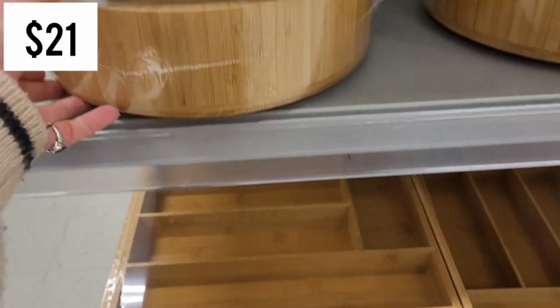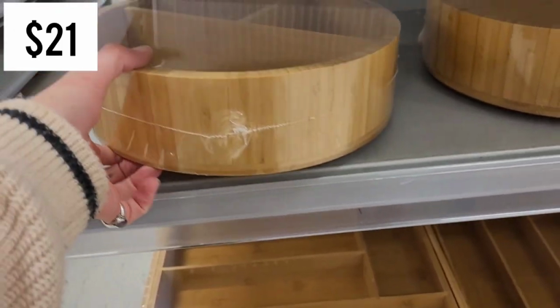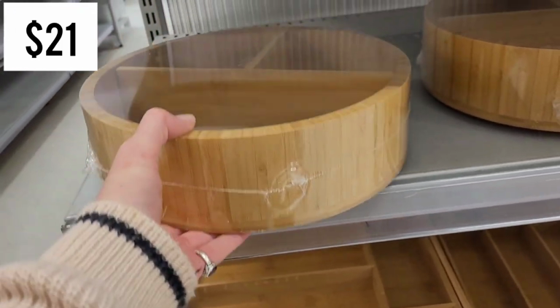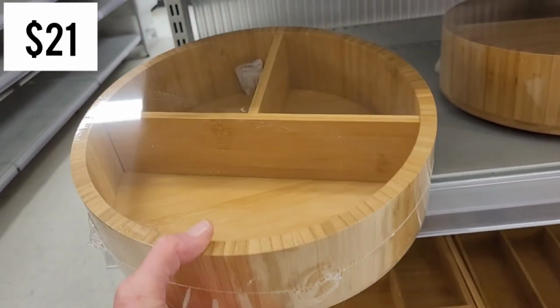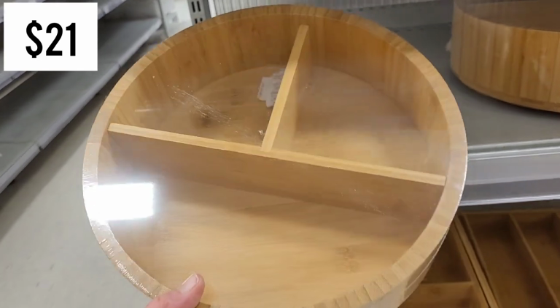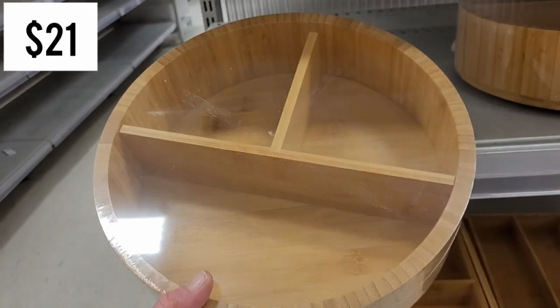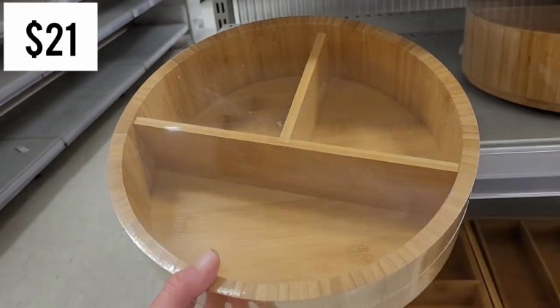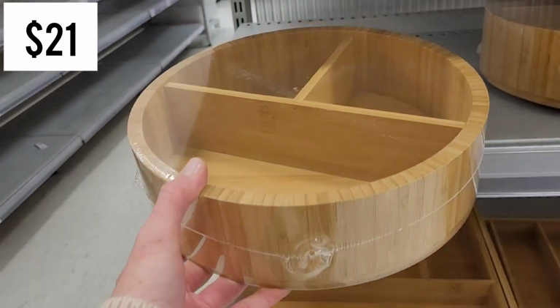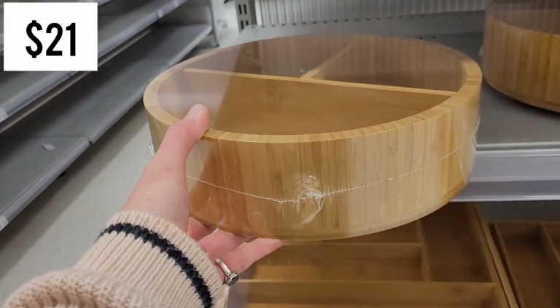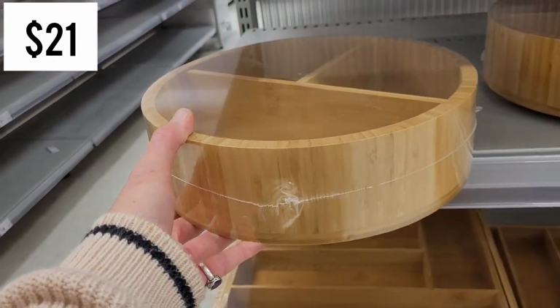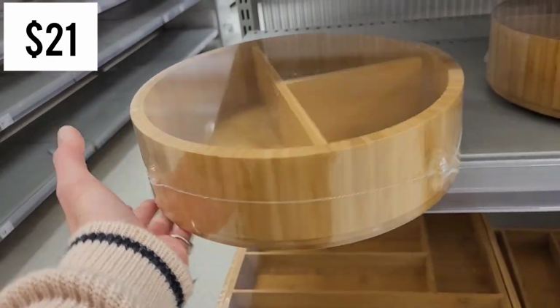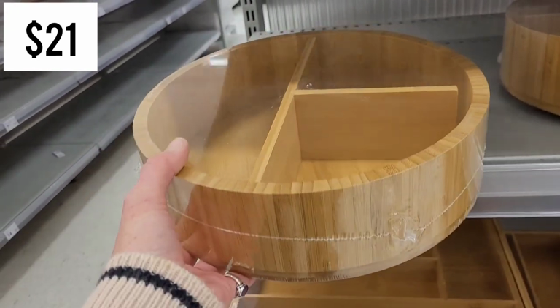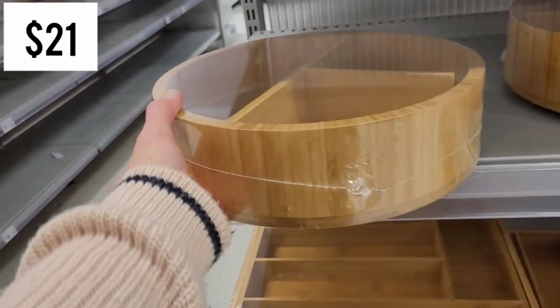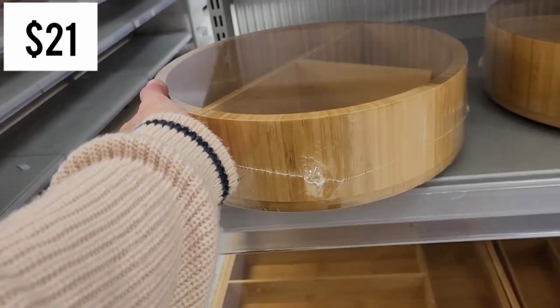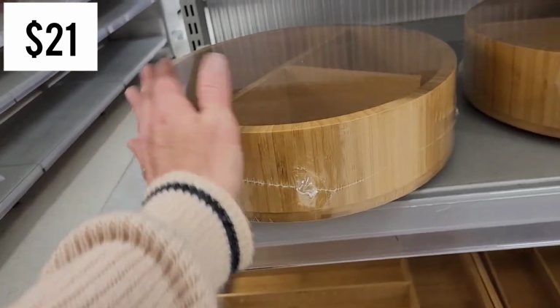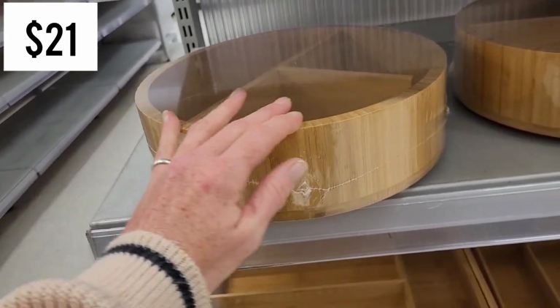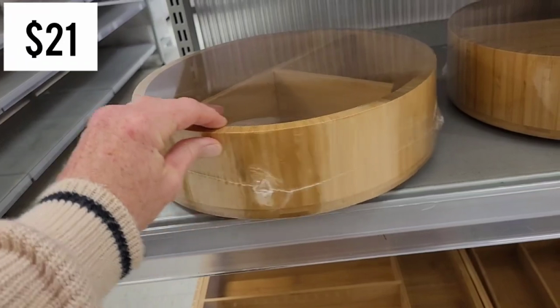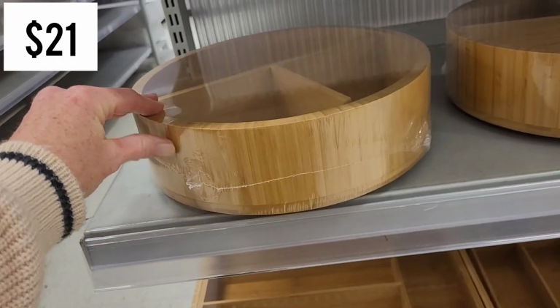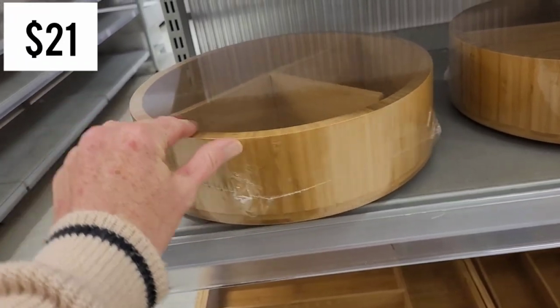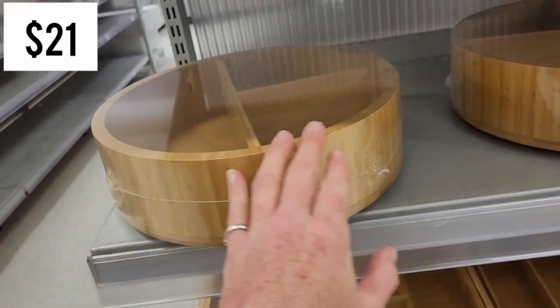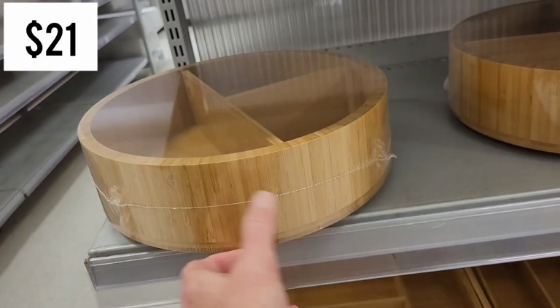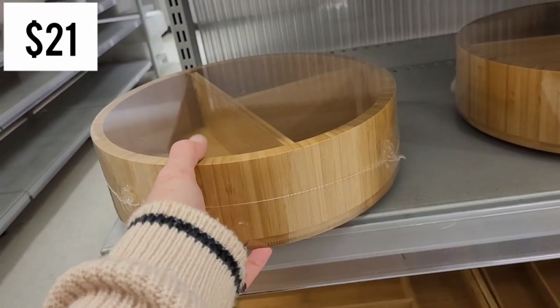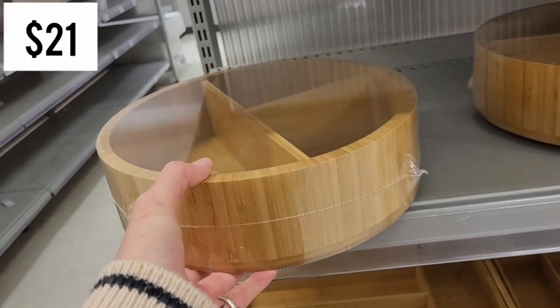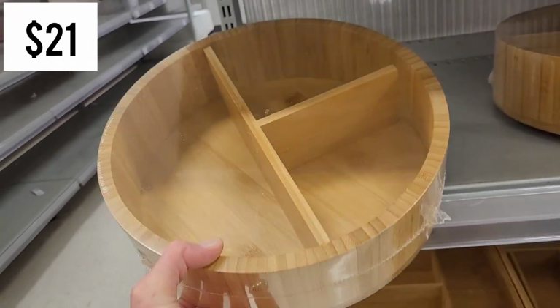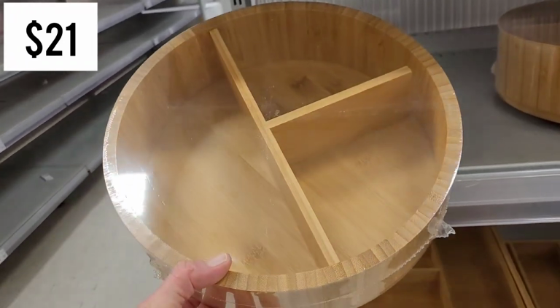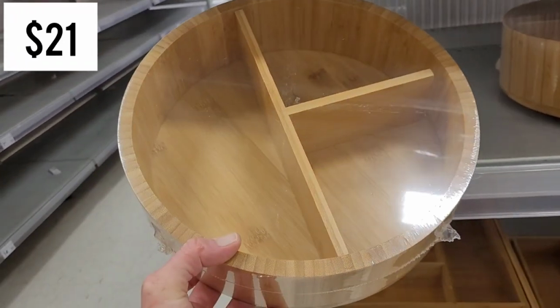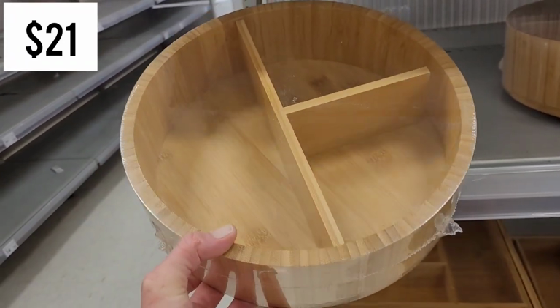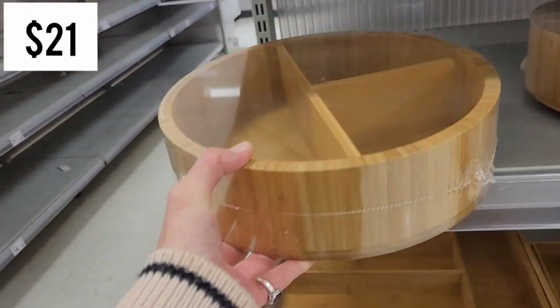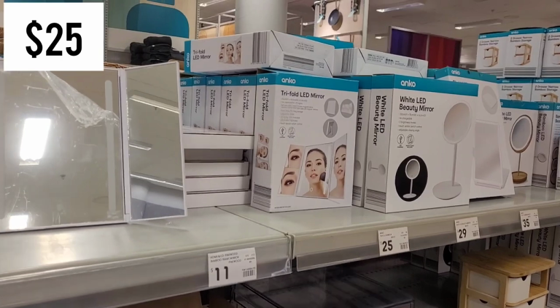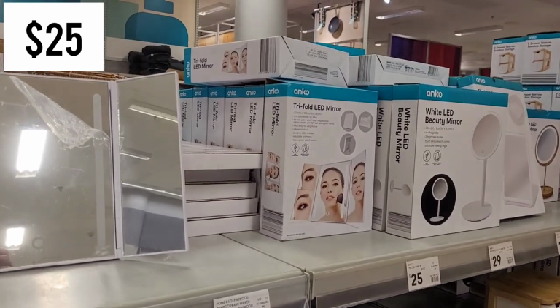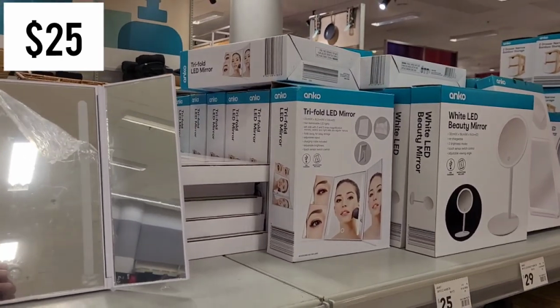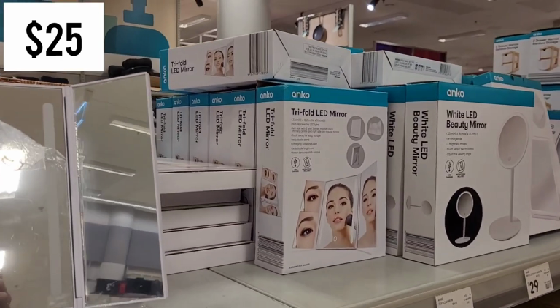Both the expandable cutlery tray and this bamboo turntable are $21. I think it's a great idea for baby bottles and things you wouldn't want falling out of a lazy Susan, but I personally think the sides are too big for my liking.